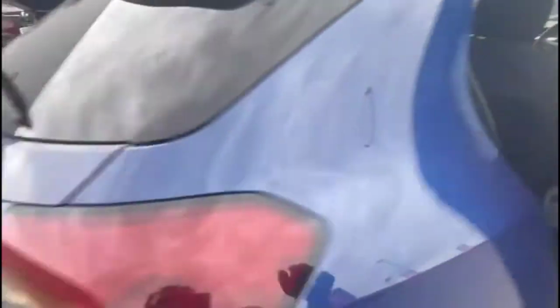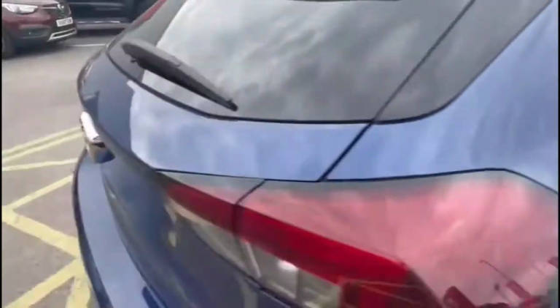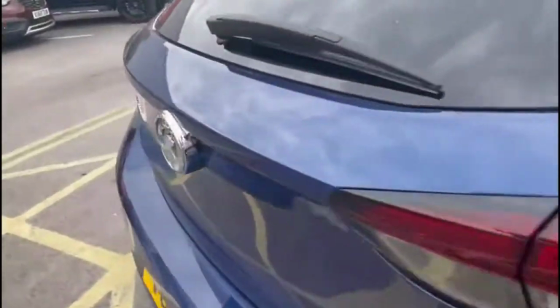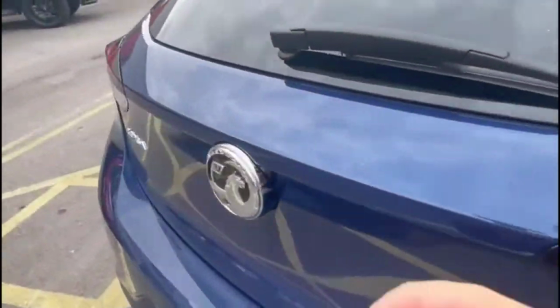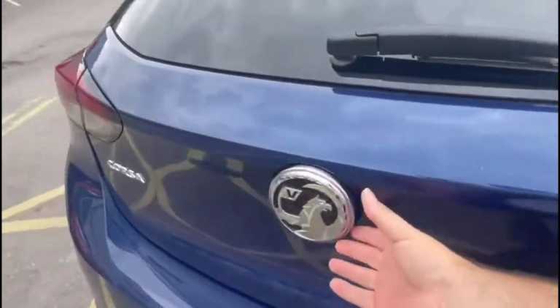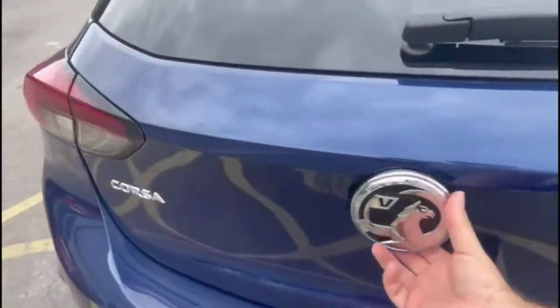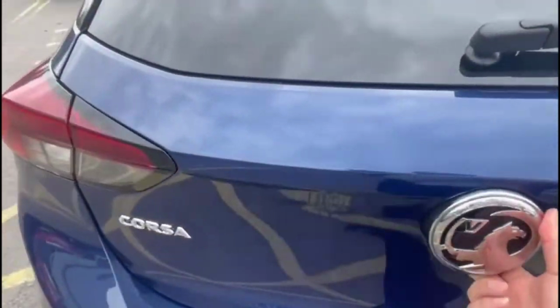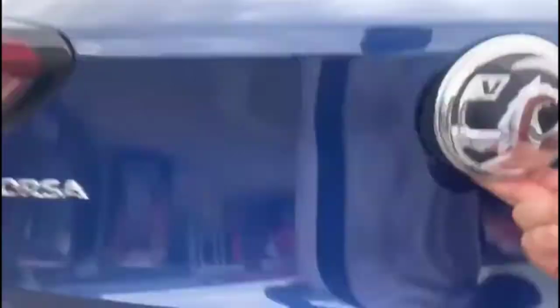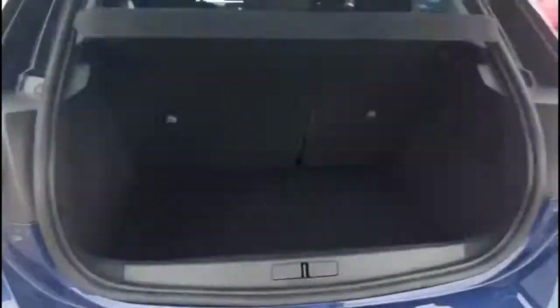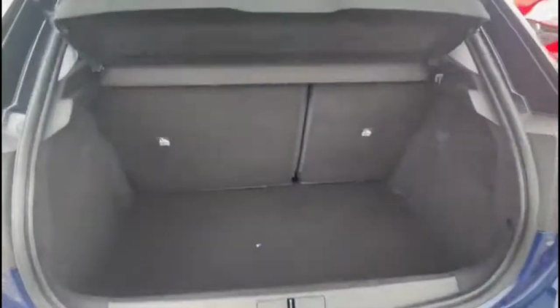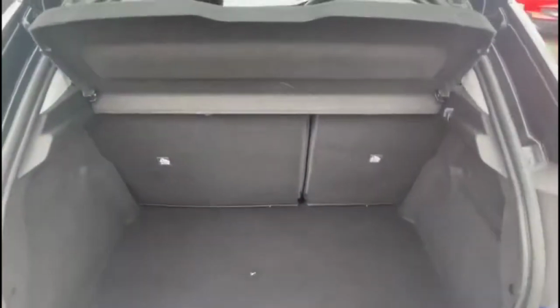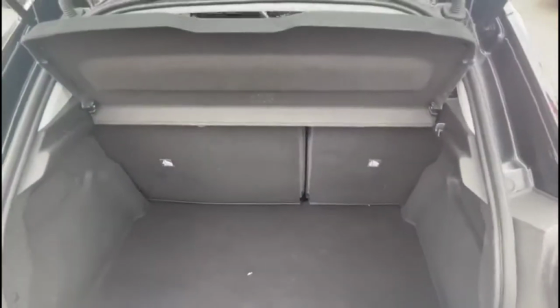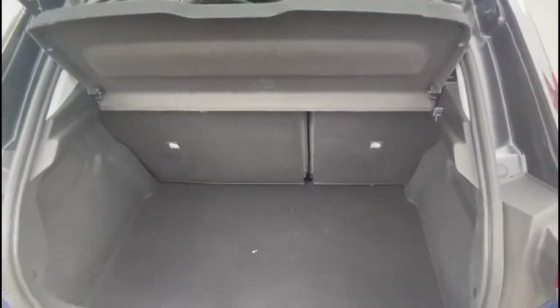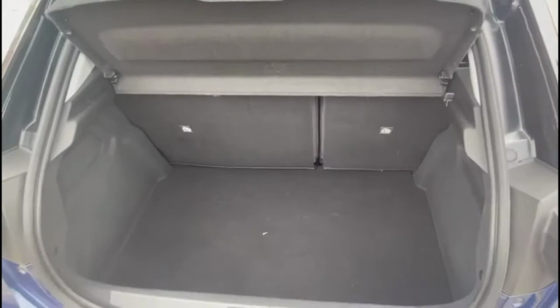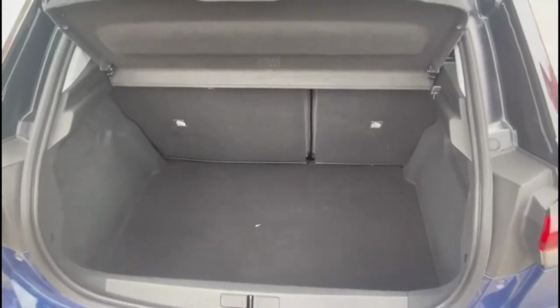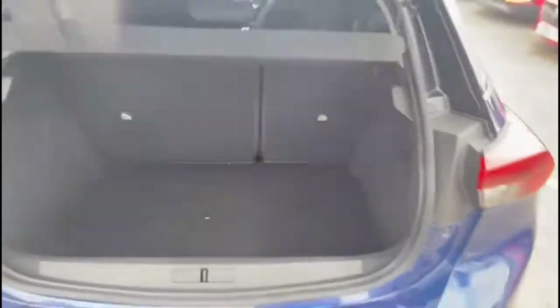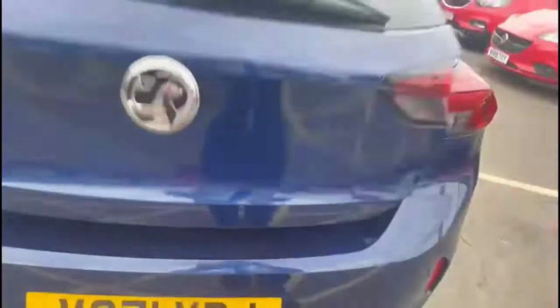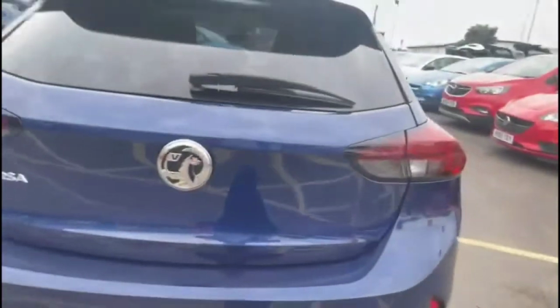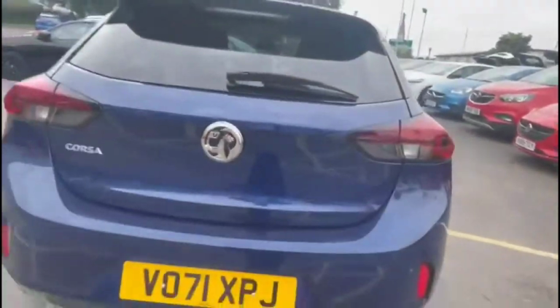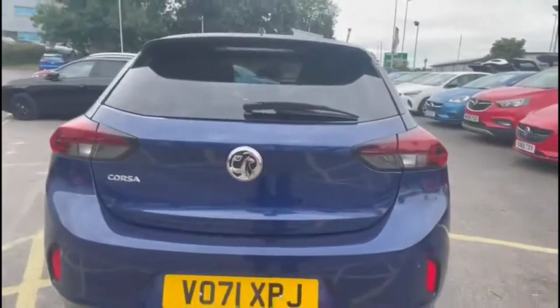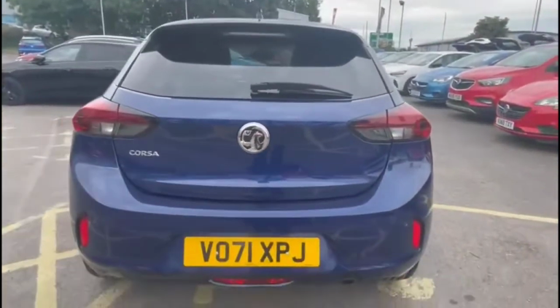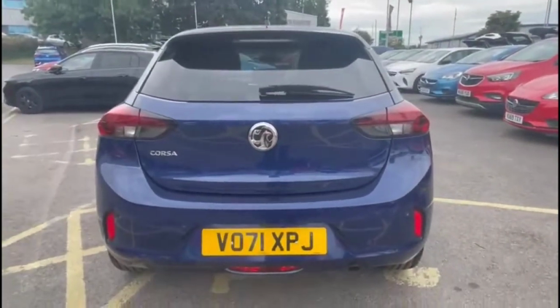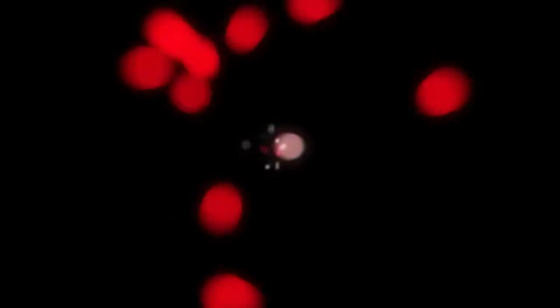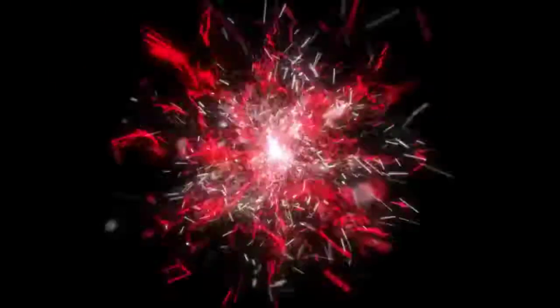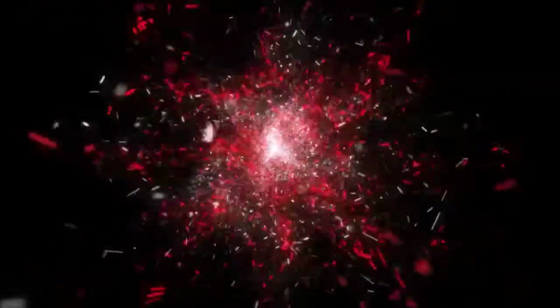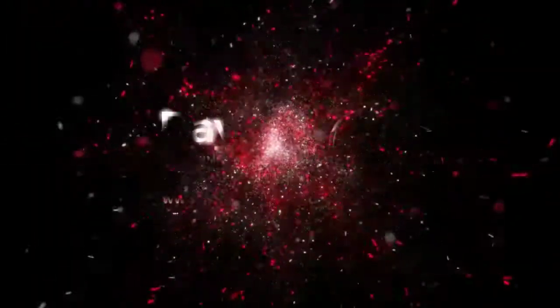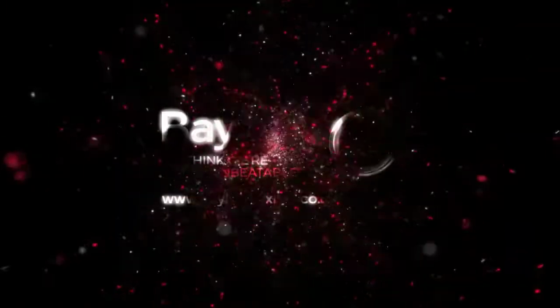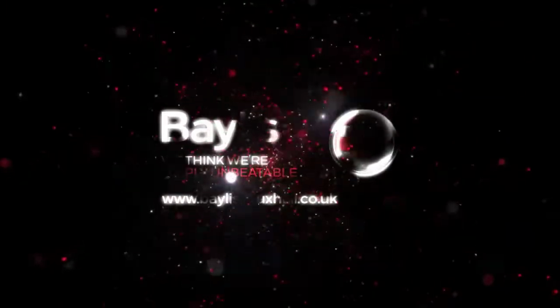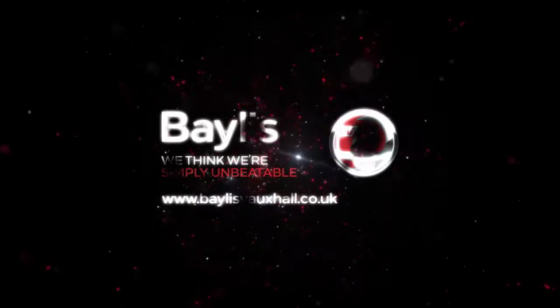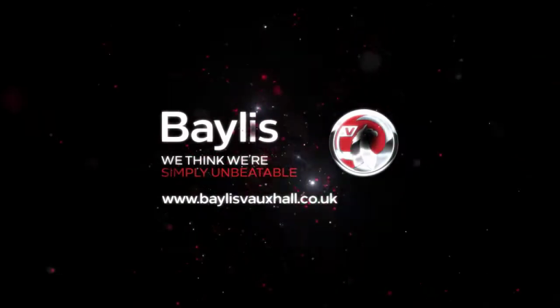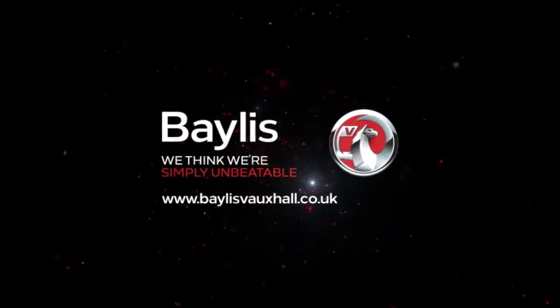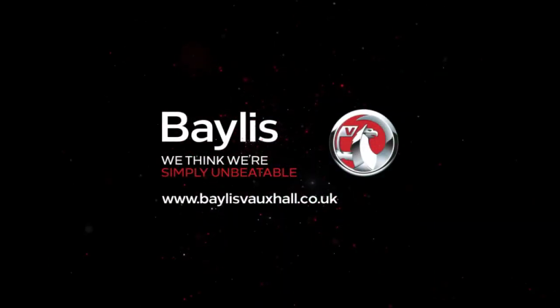As we open the tailgate, you'll find a spacious boot with a 60-40 split folding rear seat. If you're interested in this vehicle, please give us a call at Baylis Vauxhall.